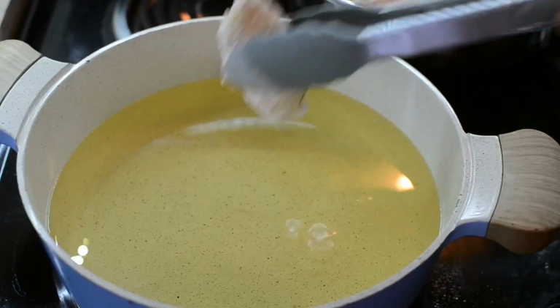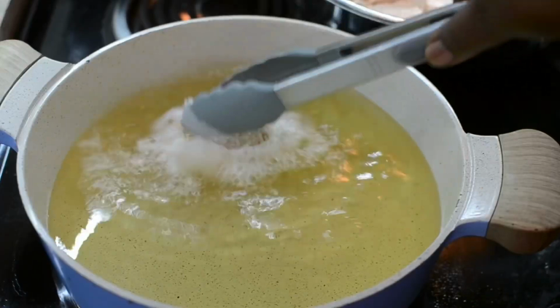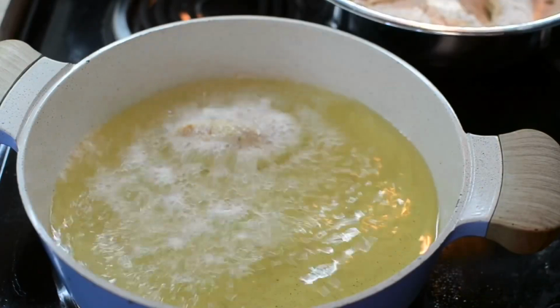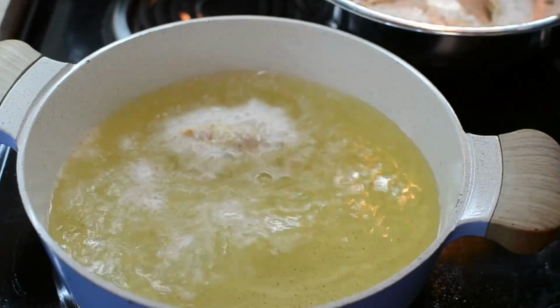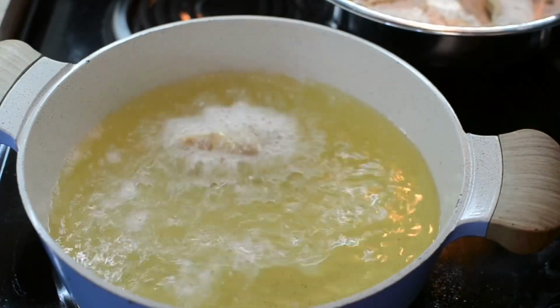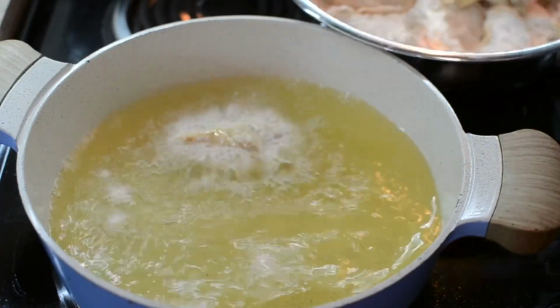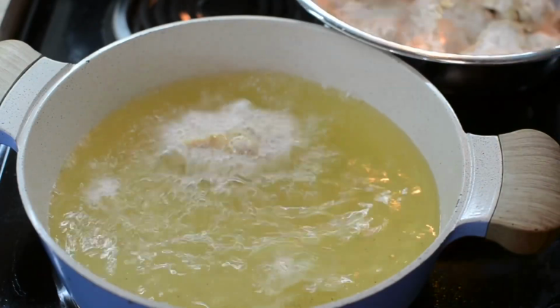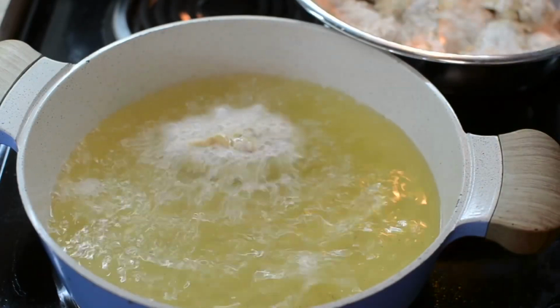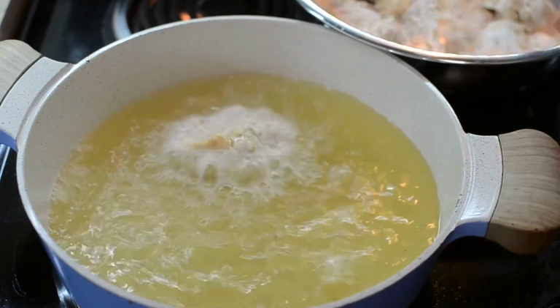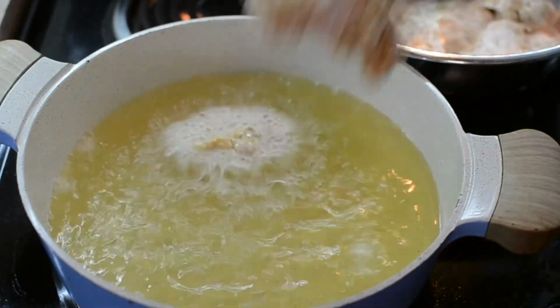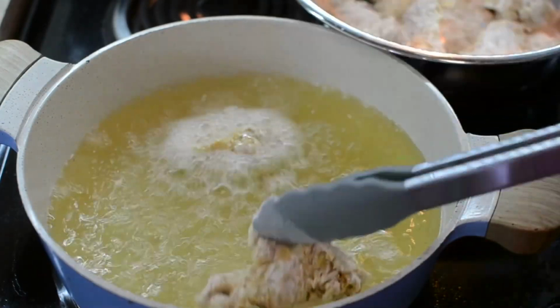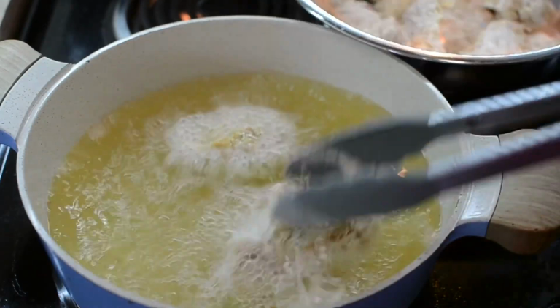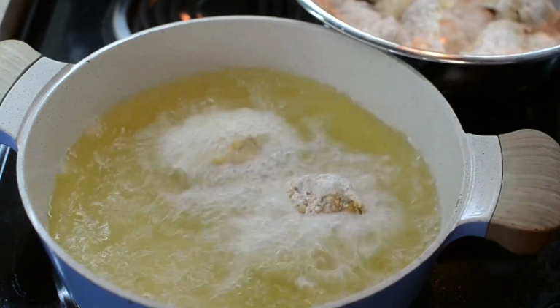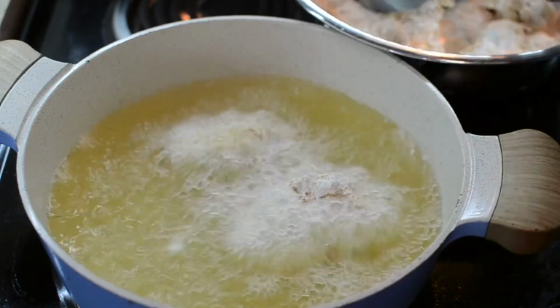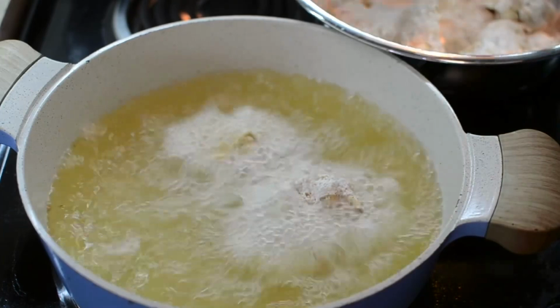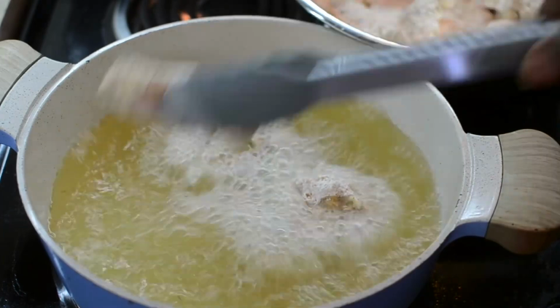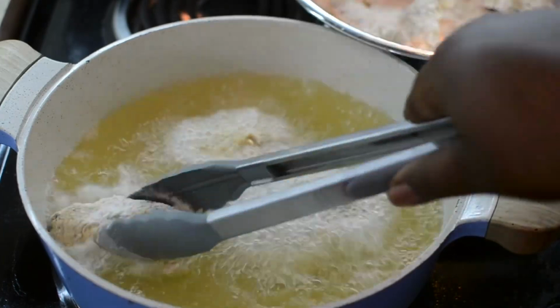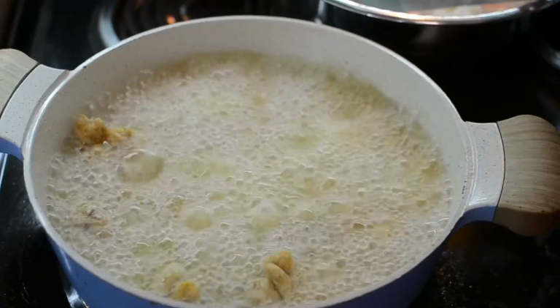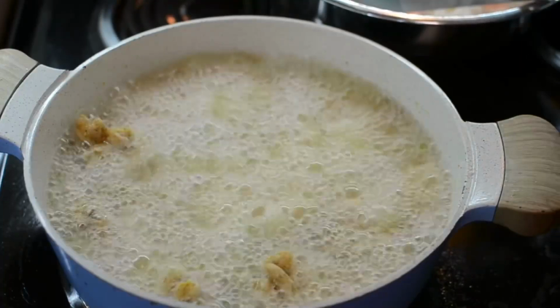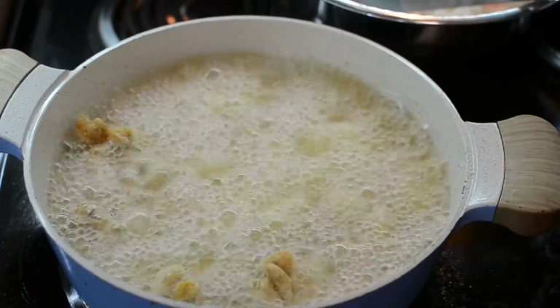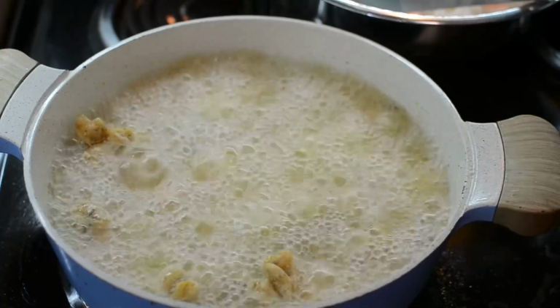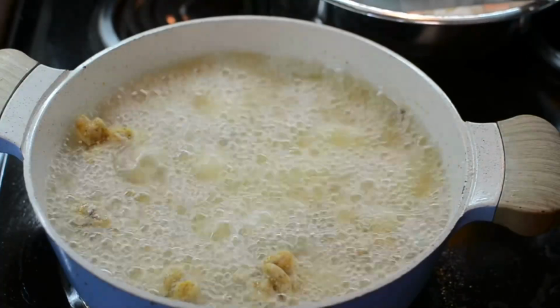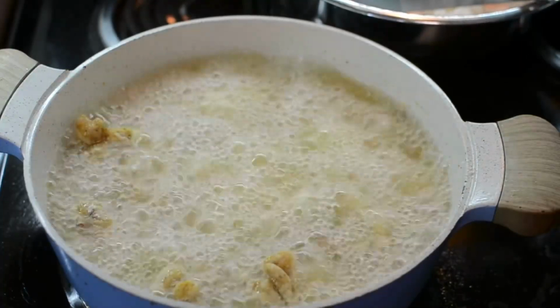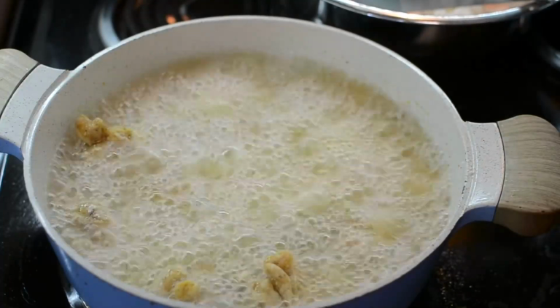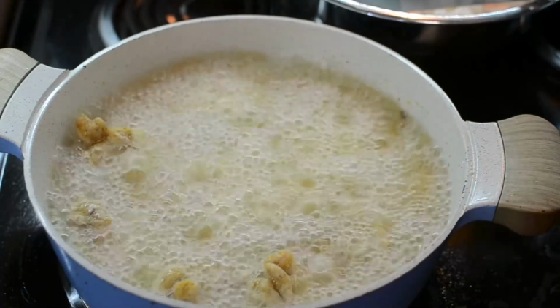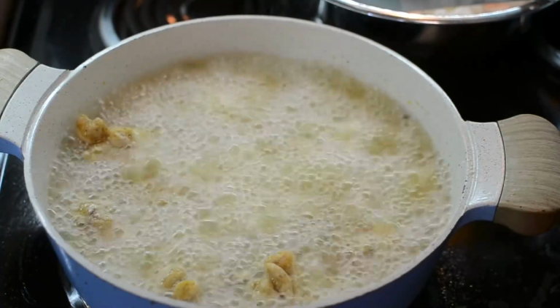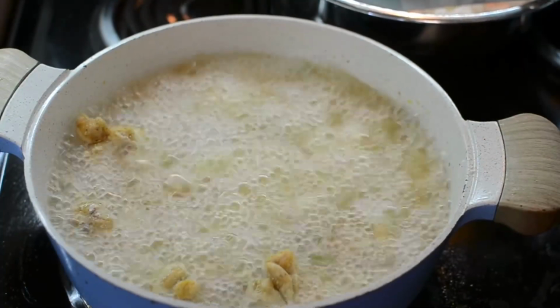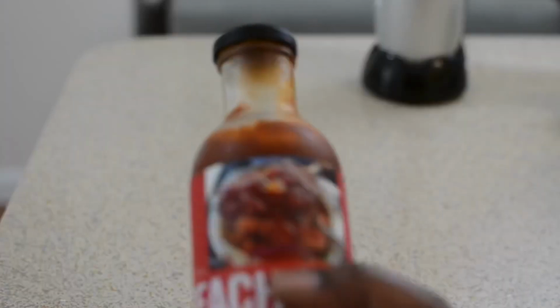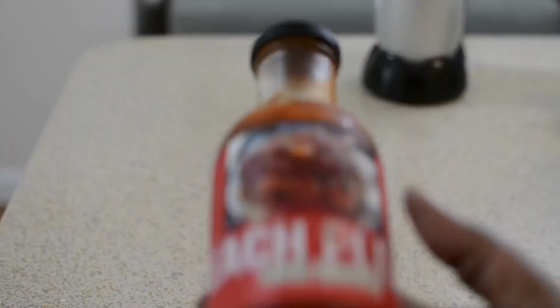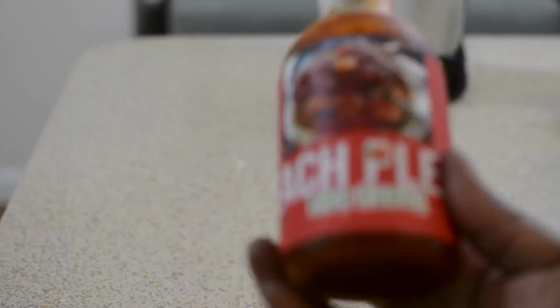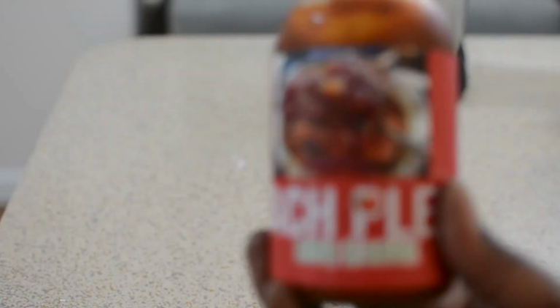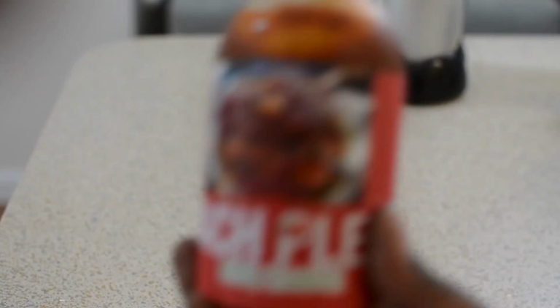My oil was hot as hell — I had to turn the stove off, put the wings in, let it settle down, and then turn it back on.